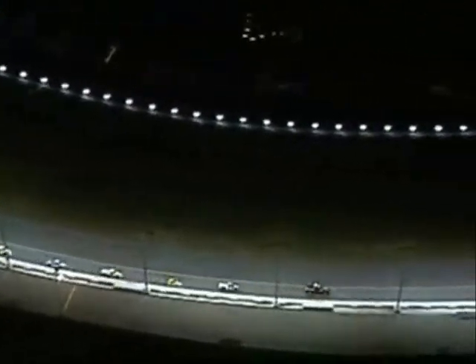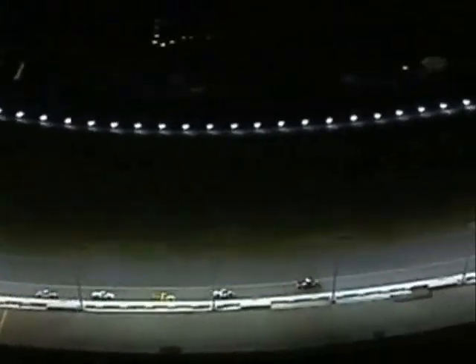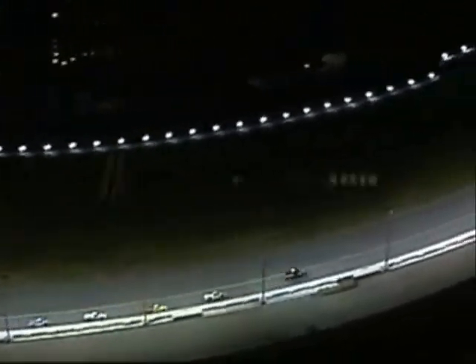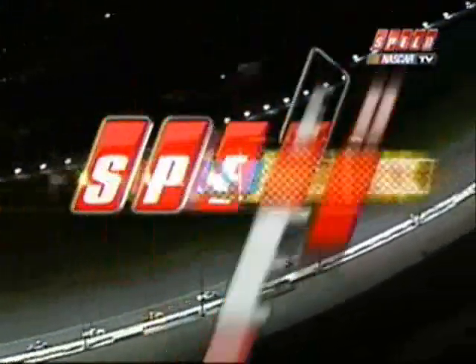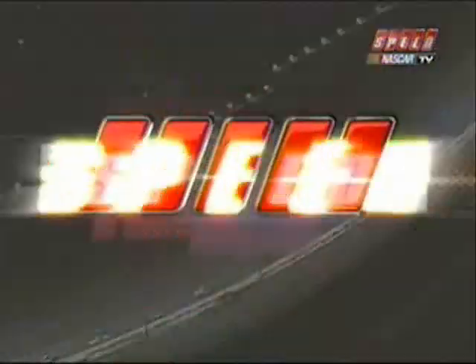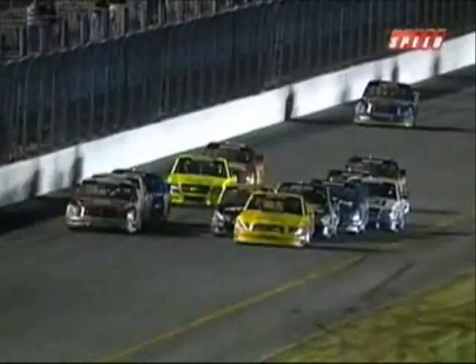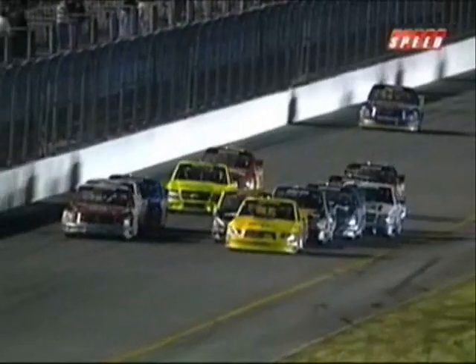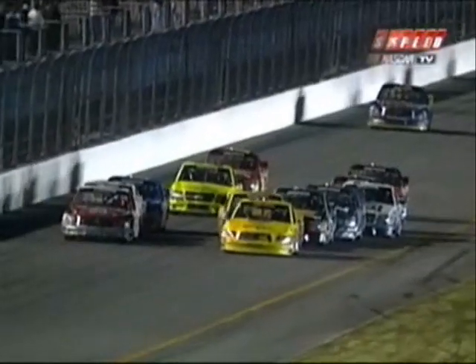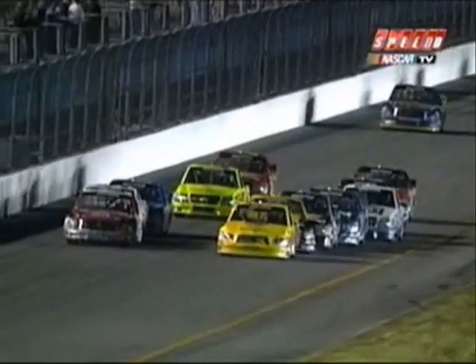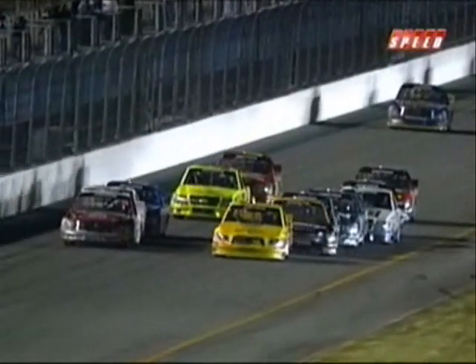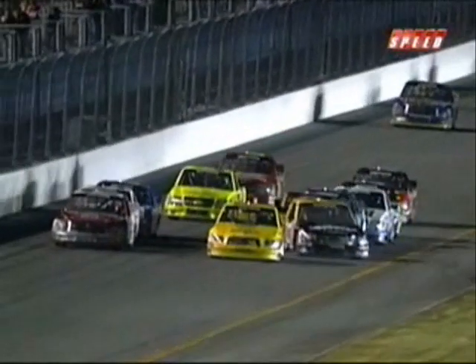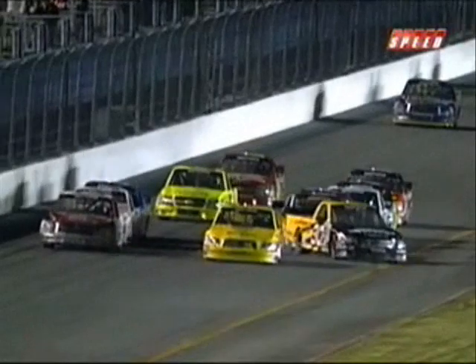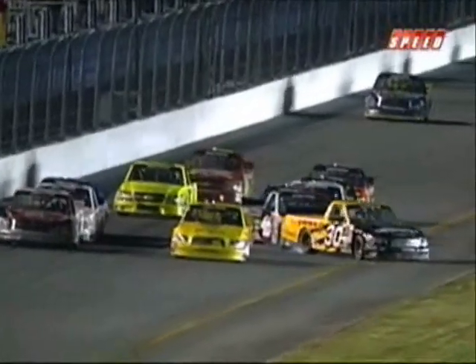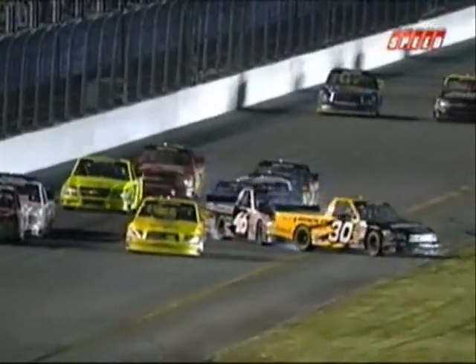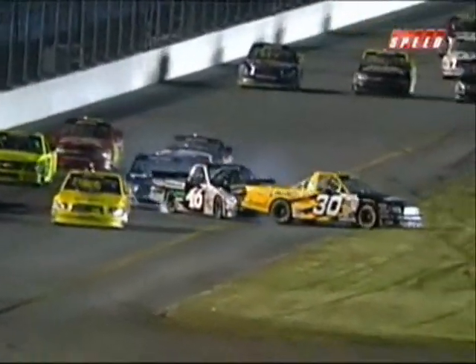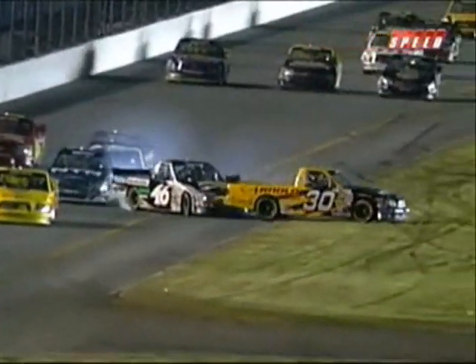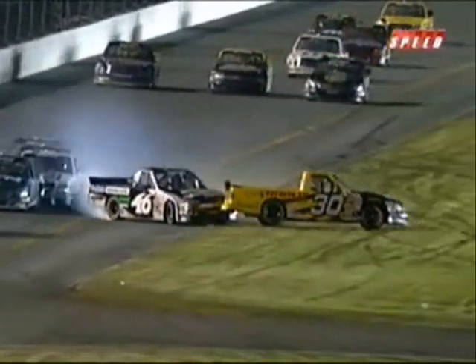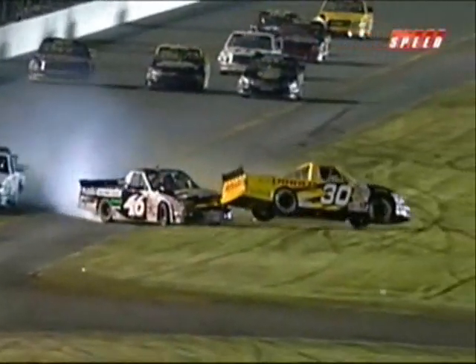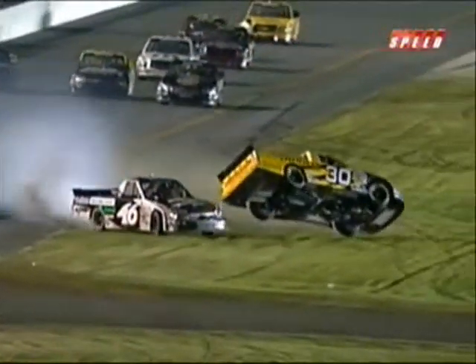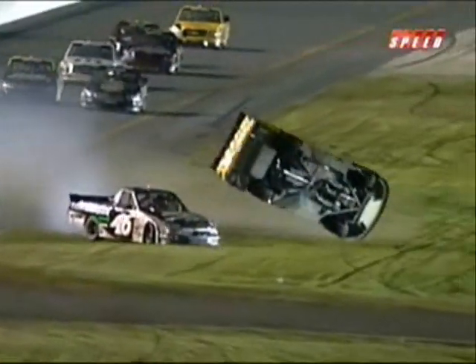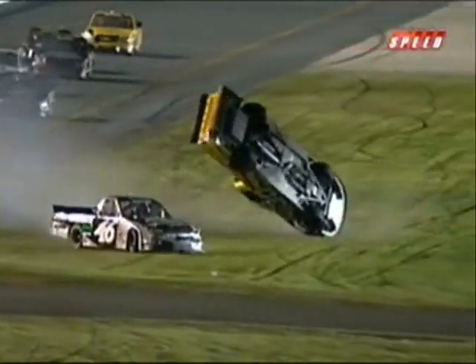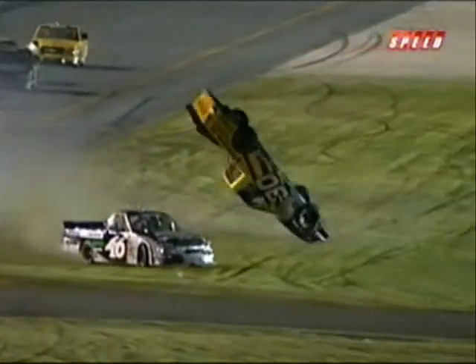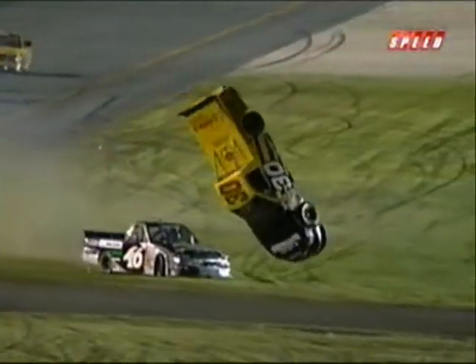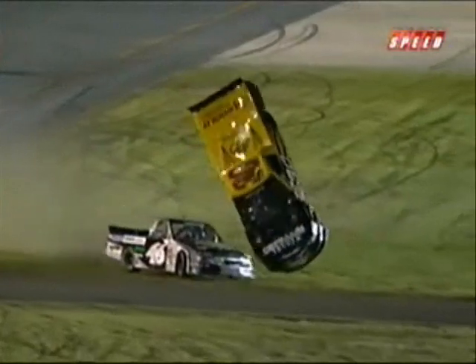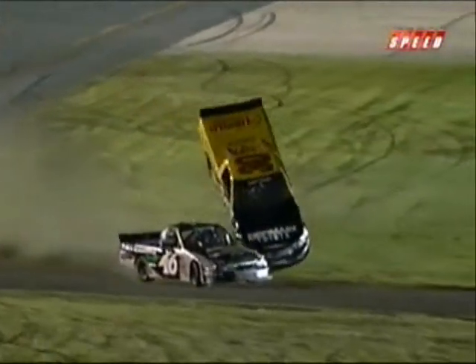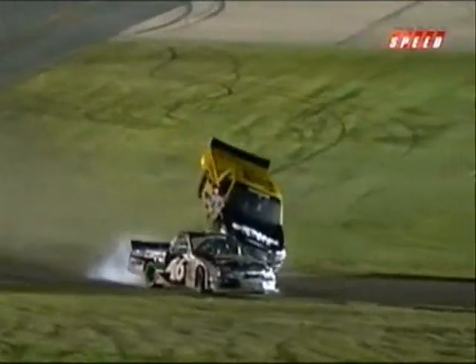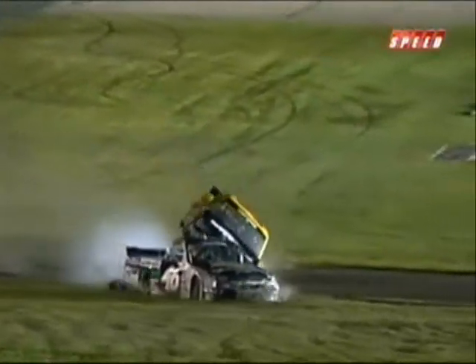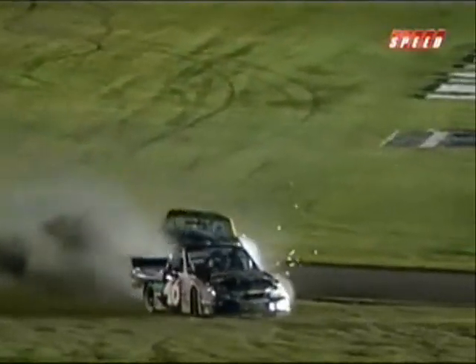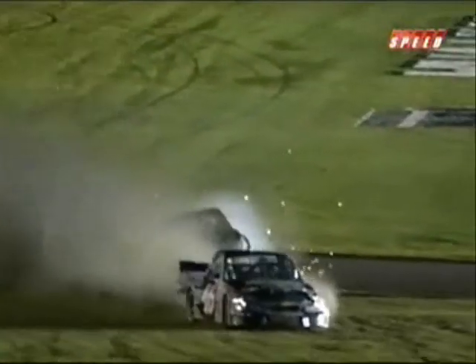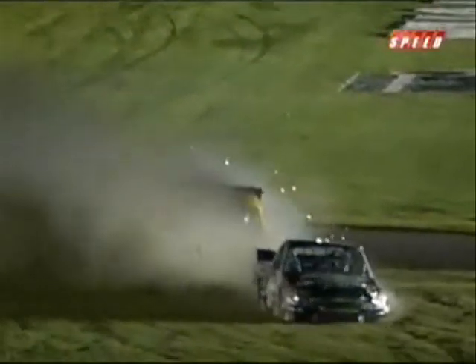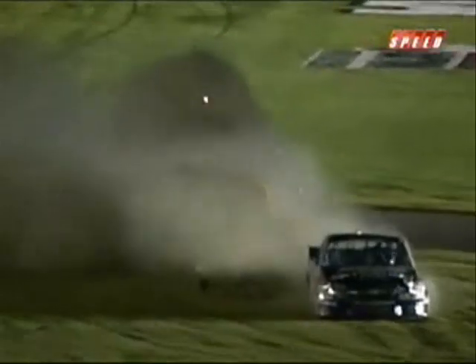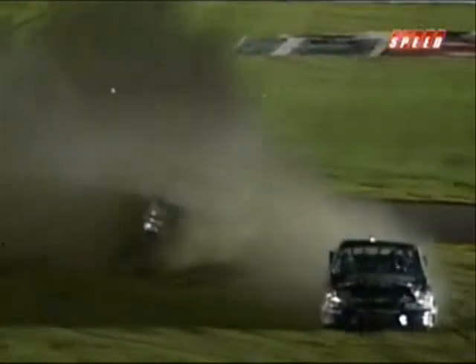We're under caution because of a wild ride that Chad Chaffin had. Take a look at the number 30 — just a couple of laps from having a shot at winning at Daytona, and then wound up flipping over and flipping out.